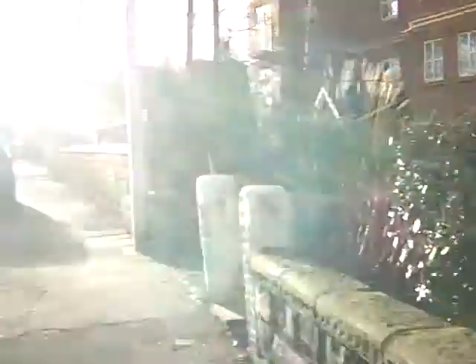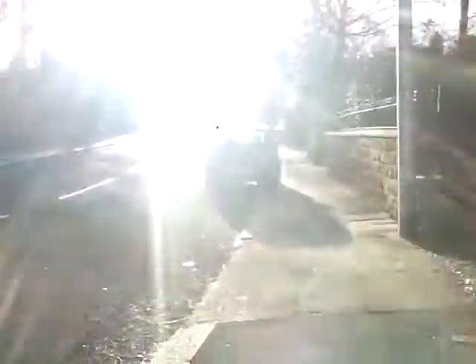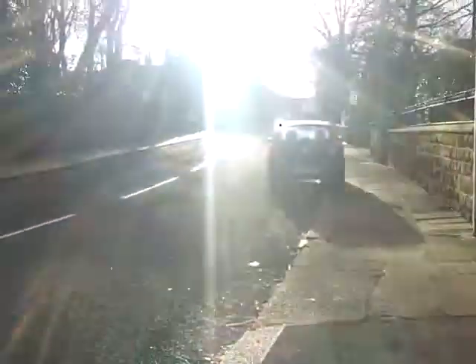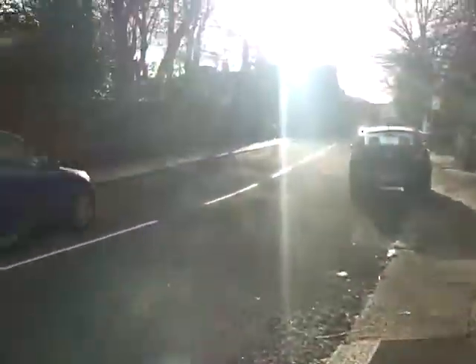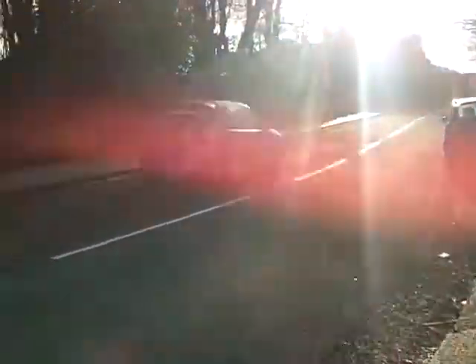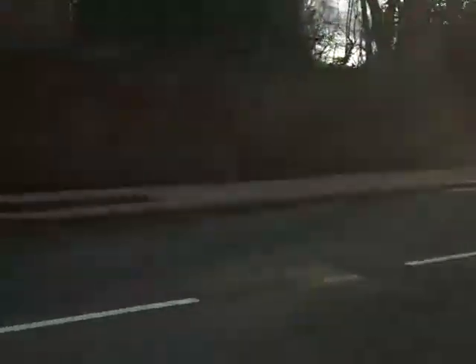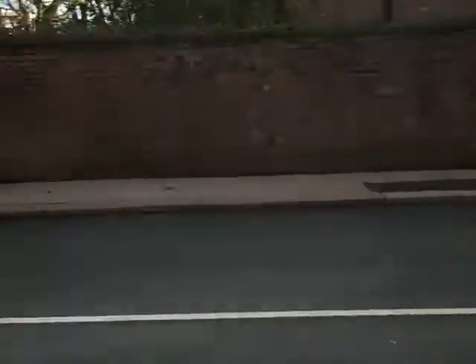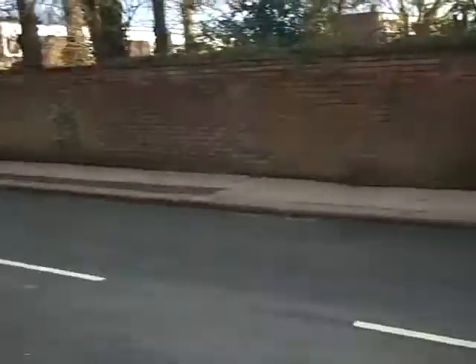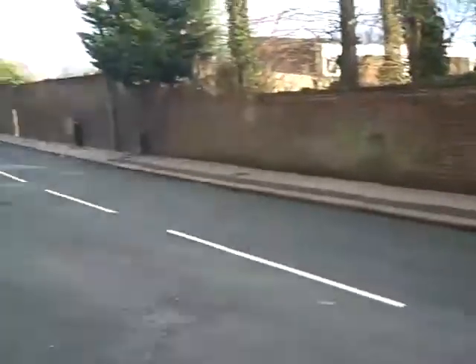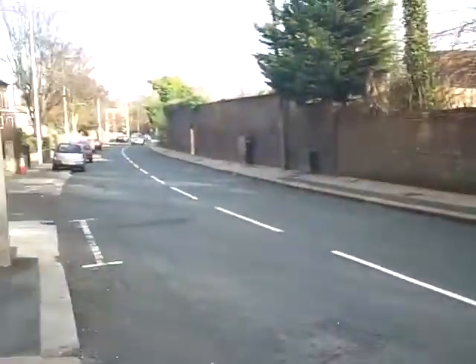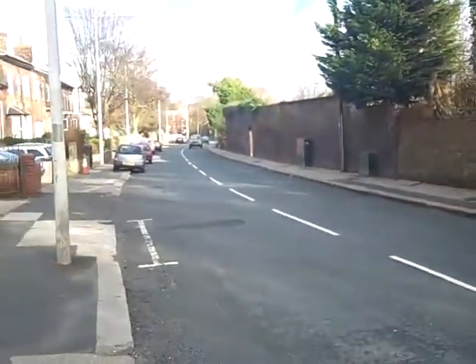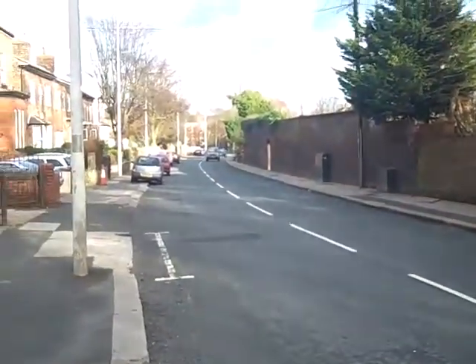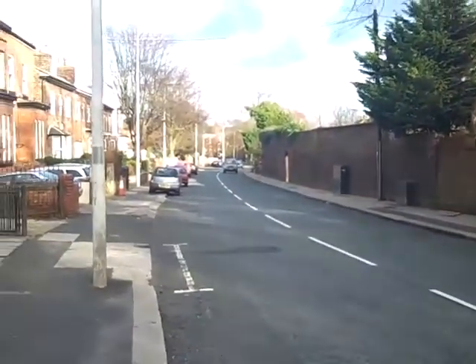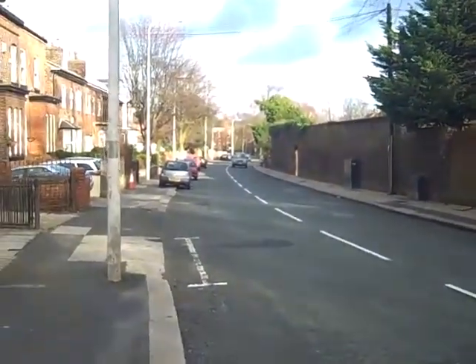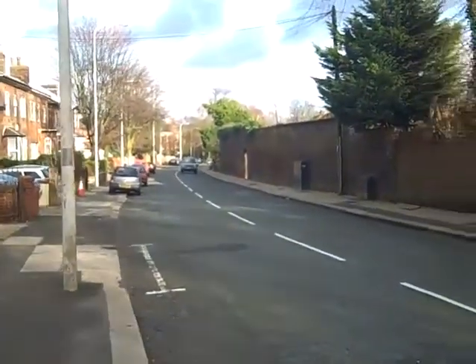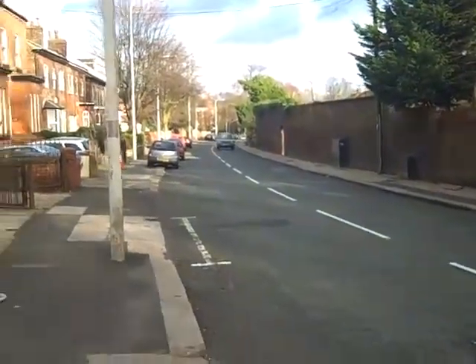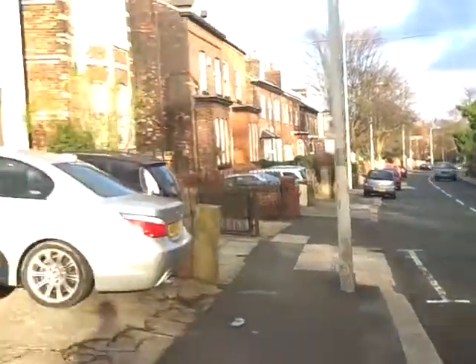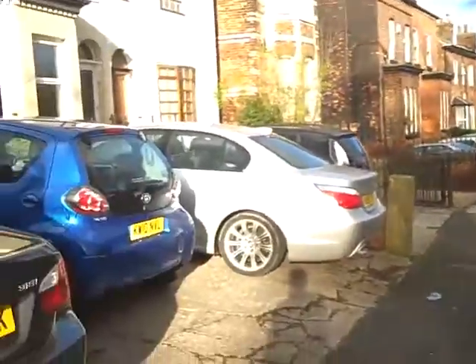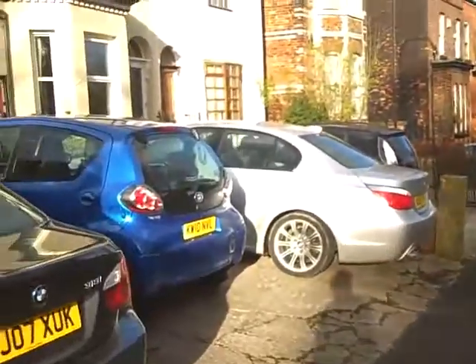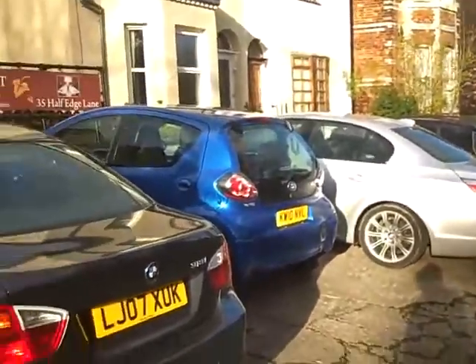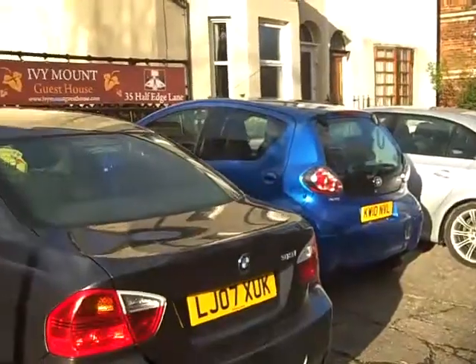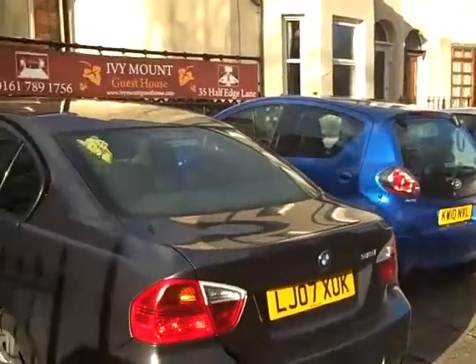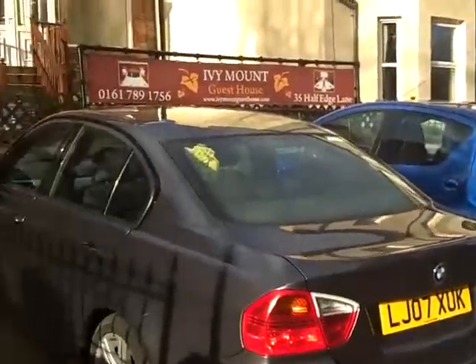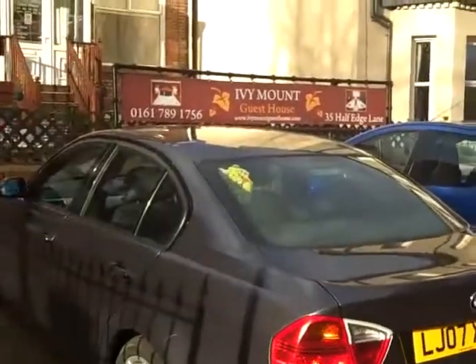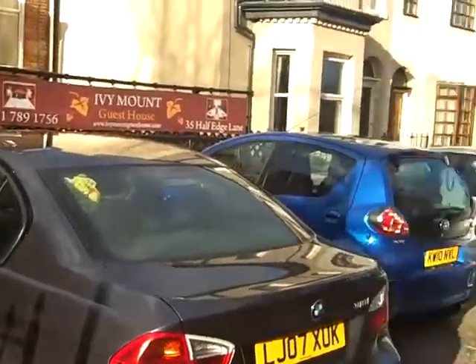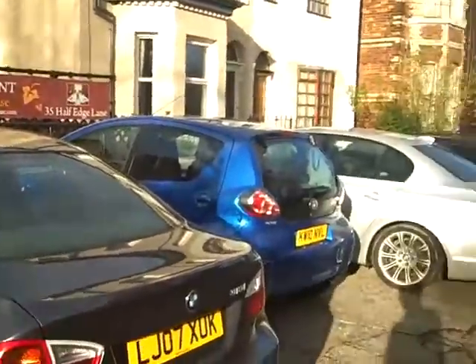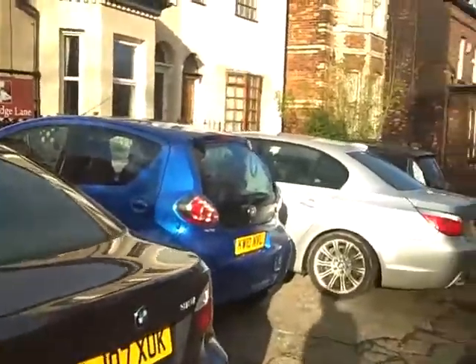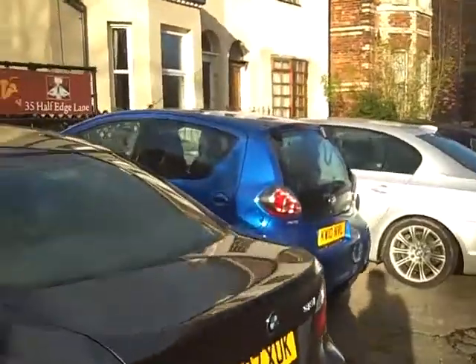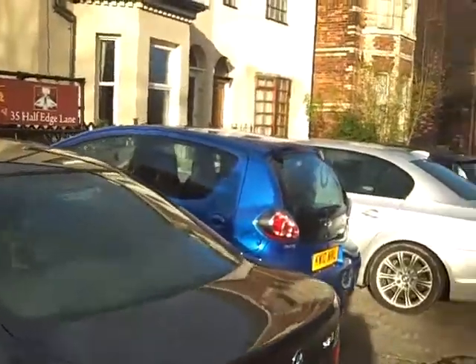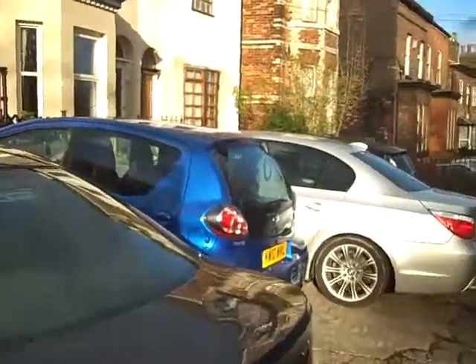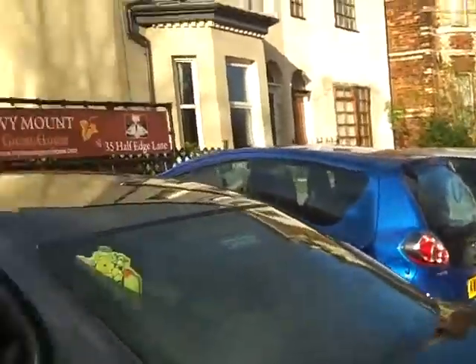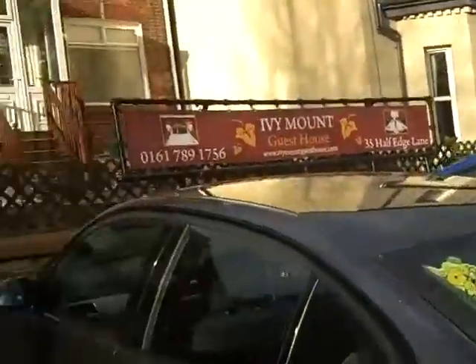This is Half Edge Lane. This is the road you'll probably be driving up or arriving on. This is our car park — it does actually hold four cars; there's only three on there today.